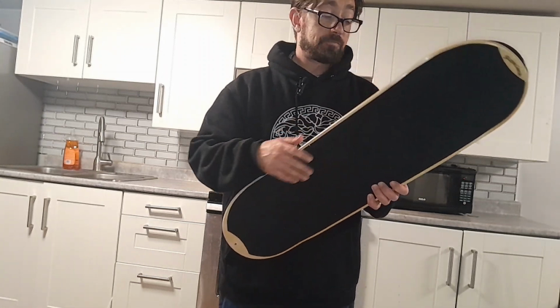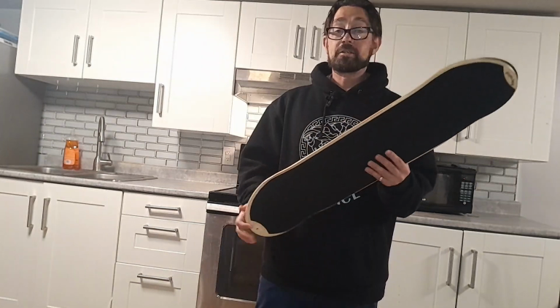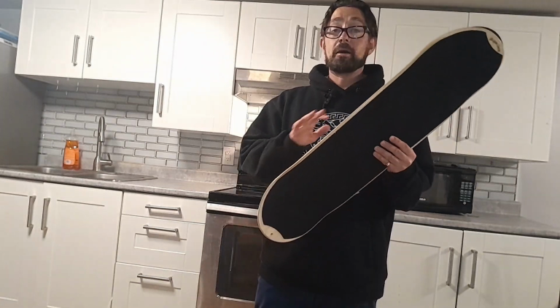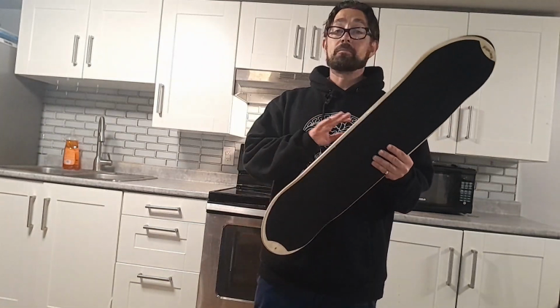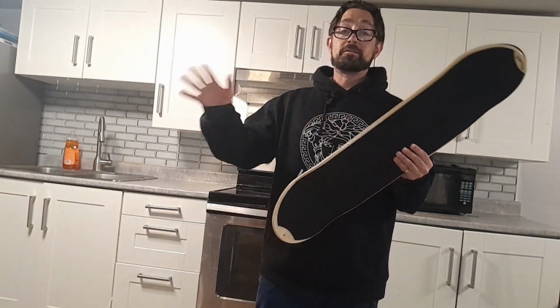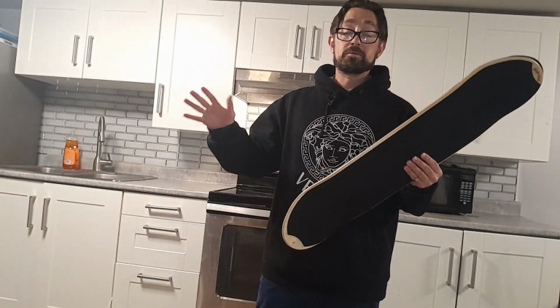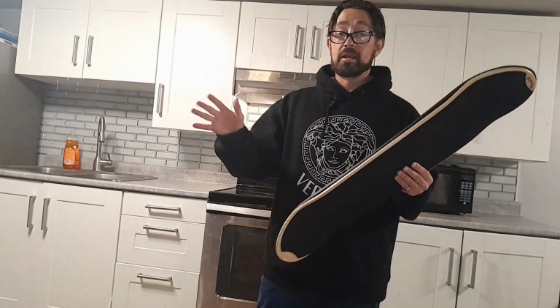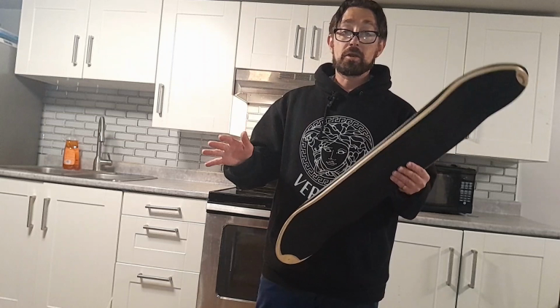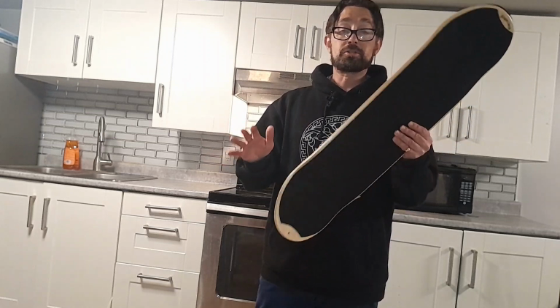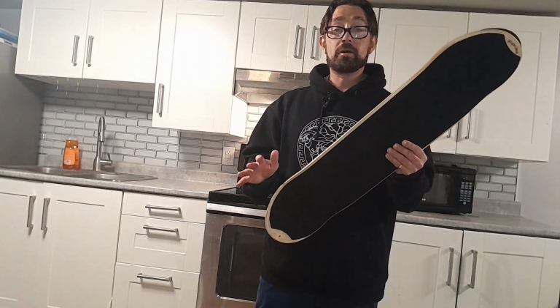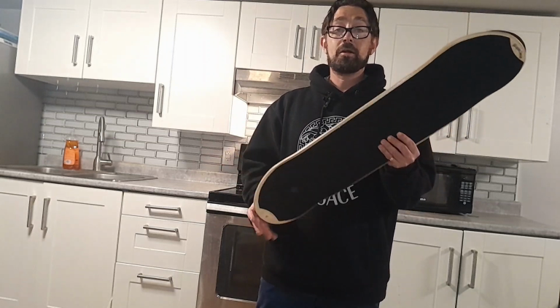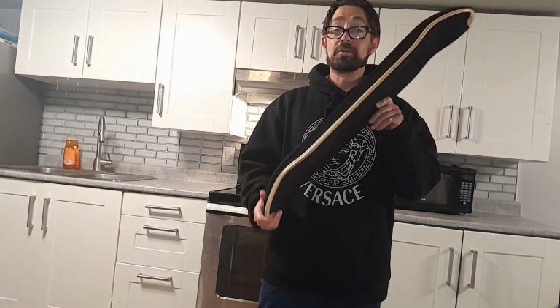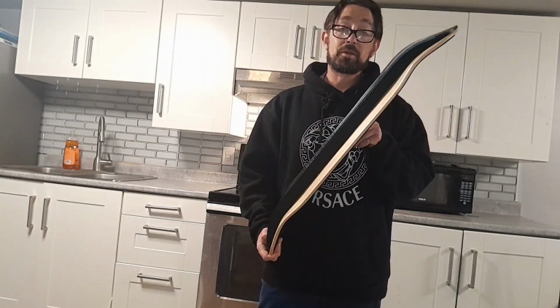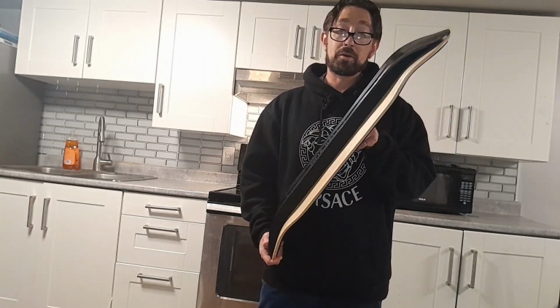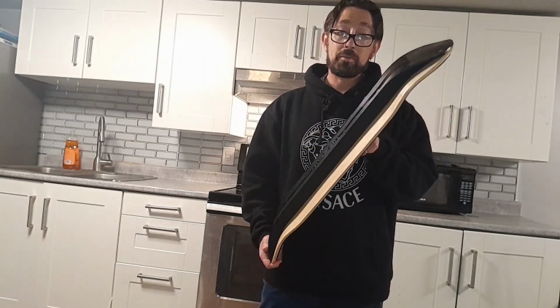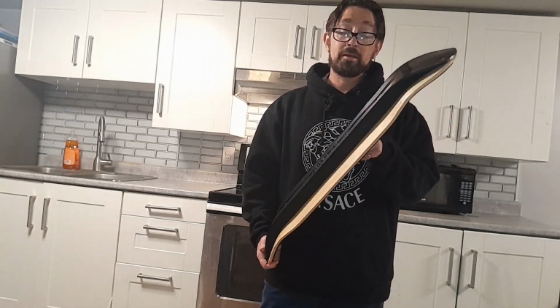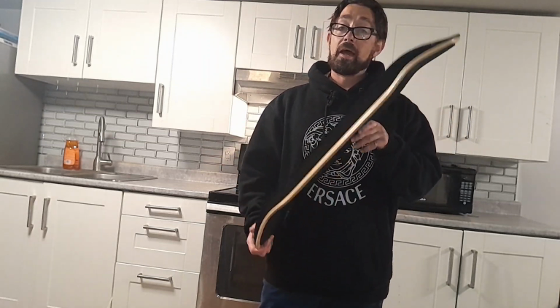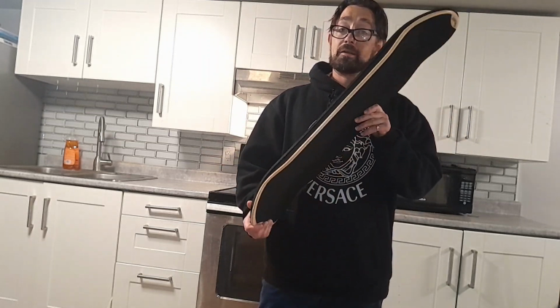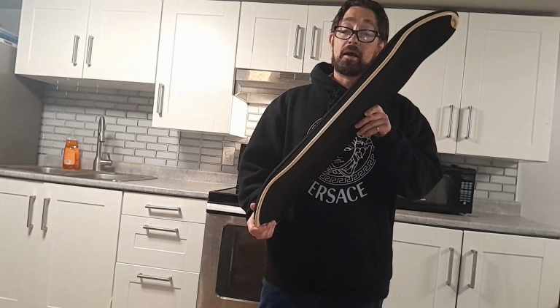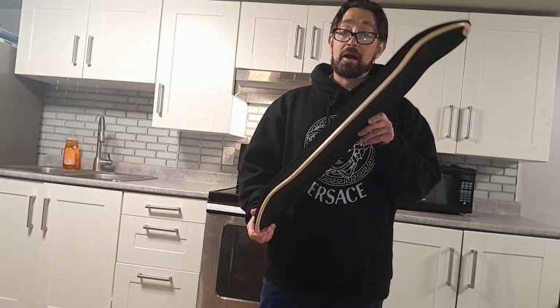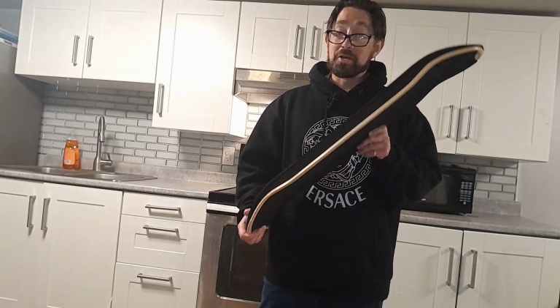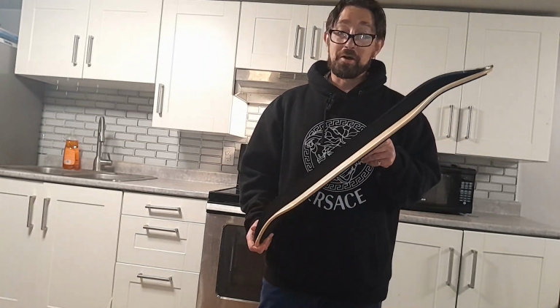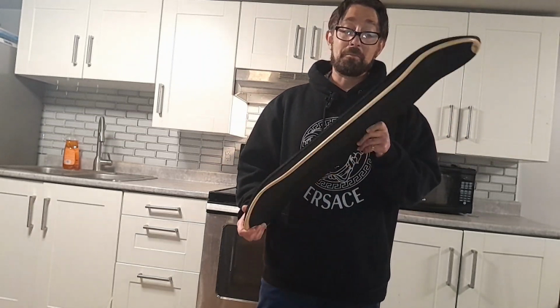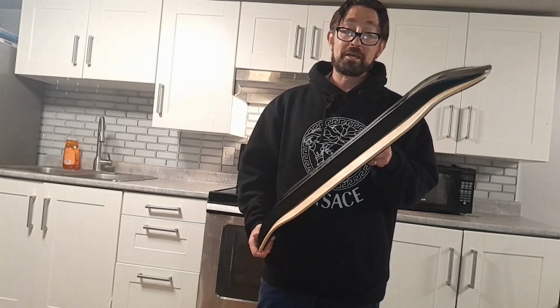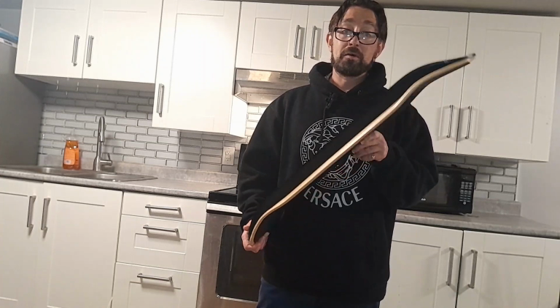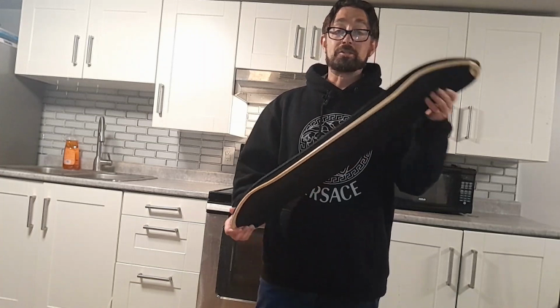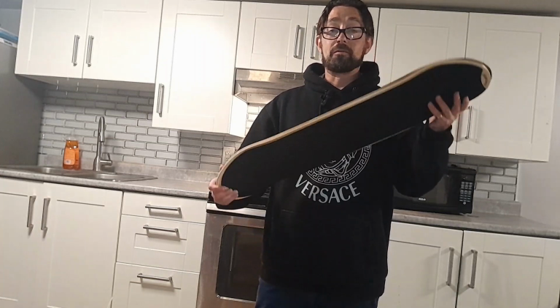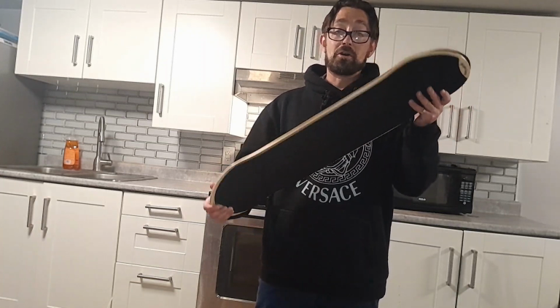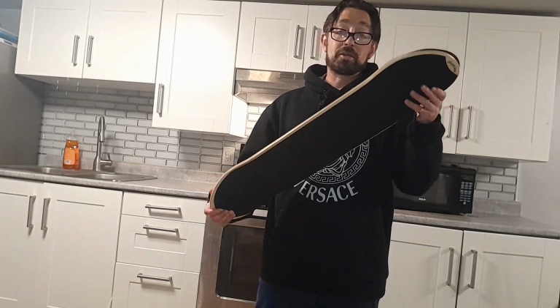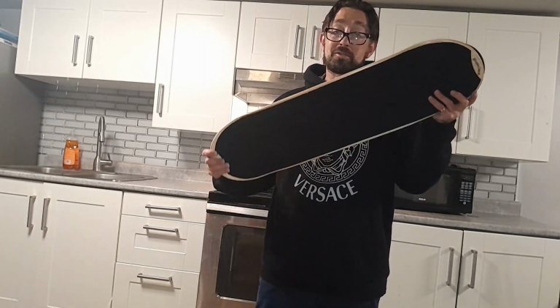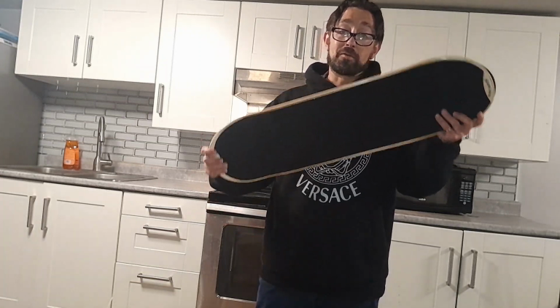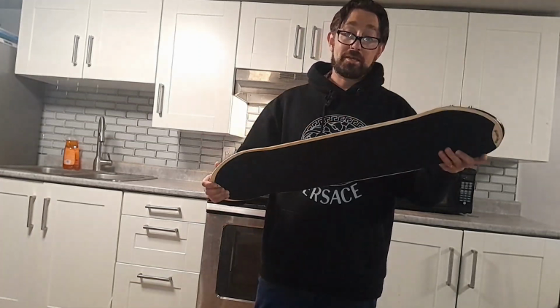Every time I take my kids out sledding we go to the snow hill, this is what I bring with me and I have a ton of fun myself. It's great for adults, it's great for kids.